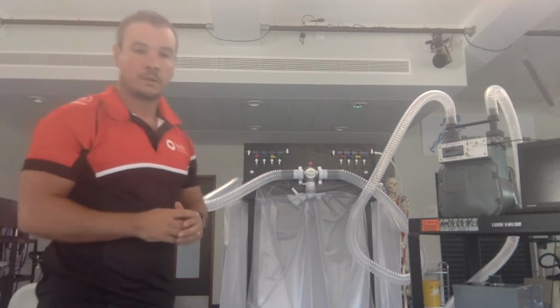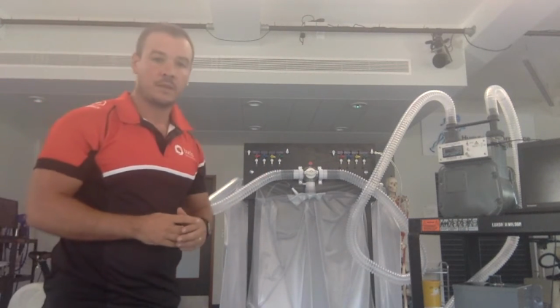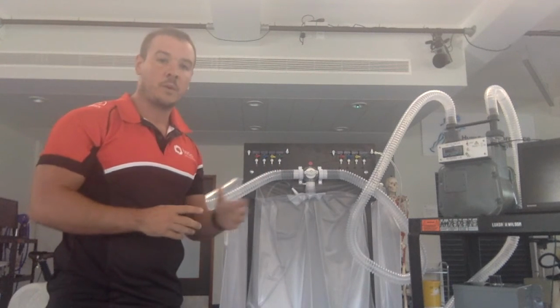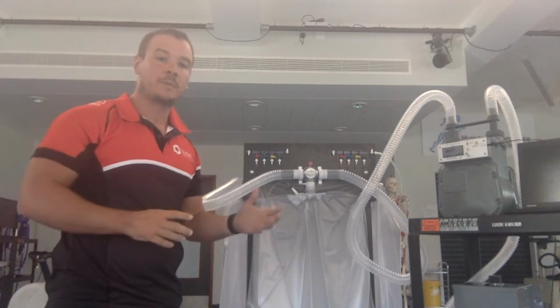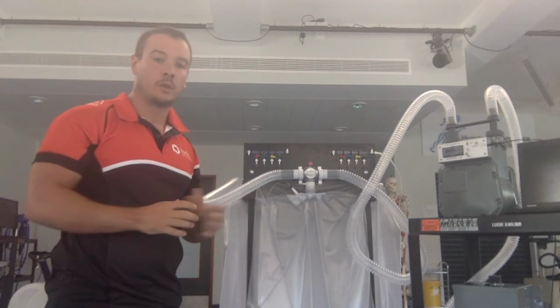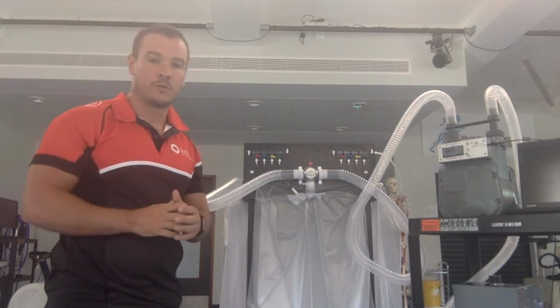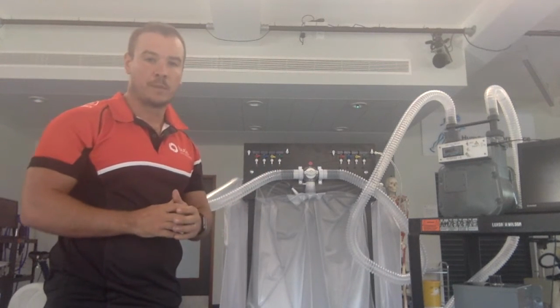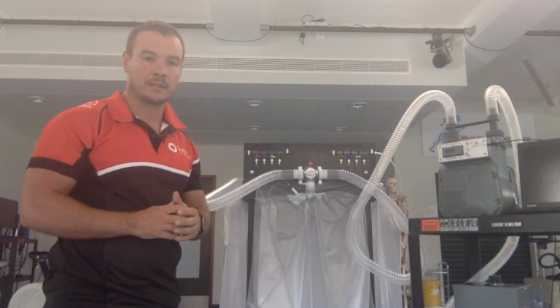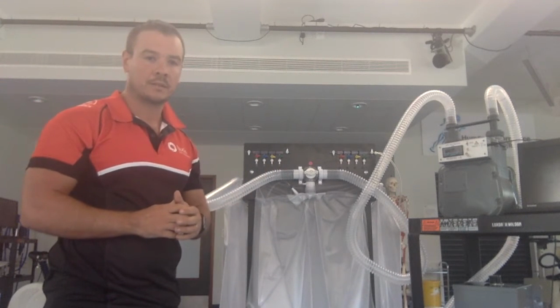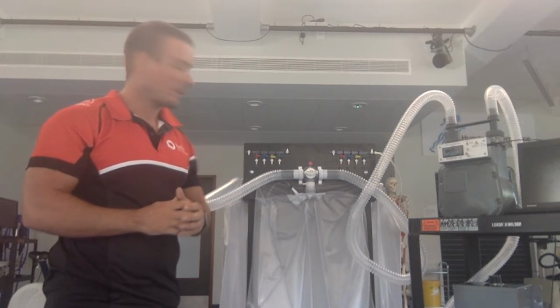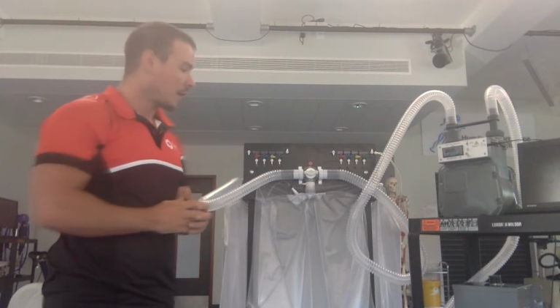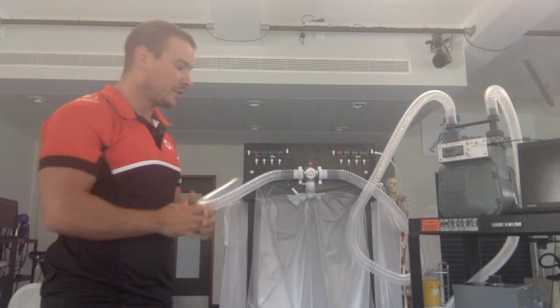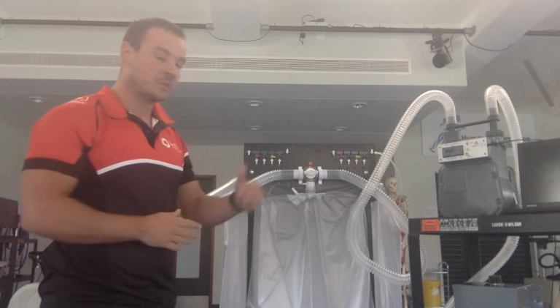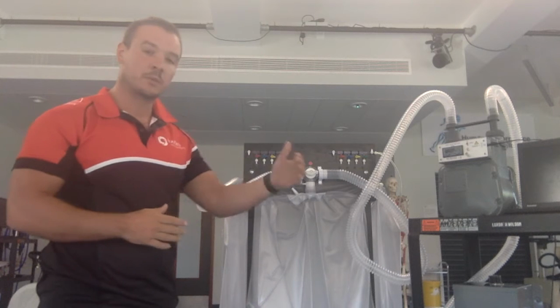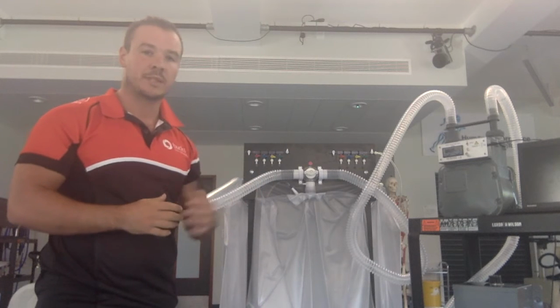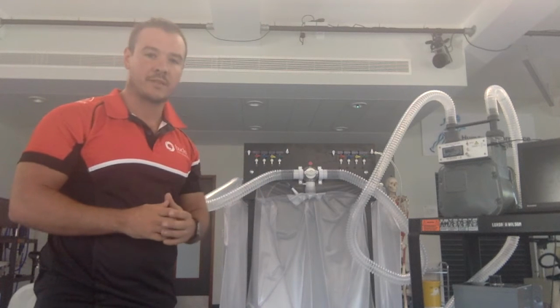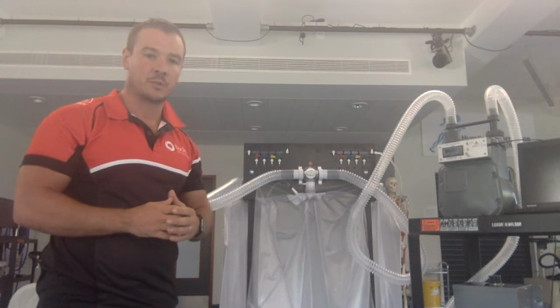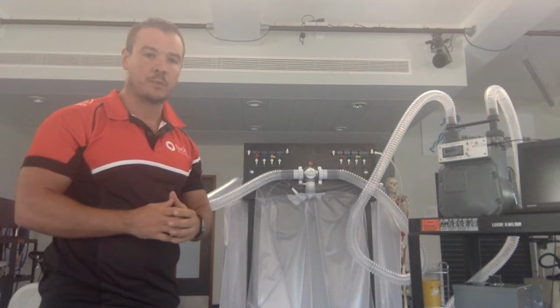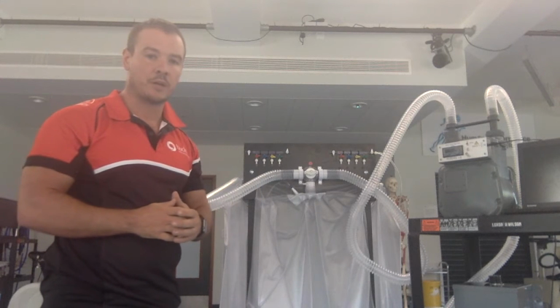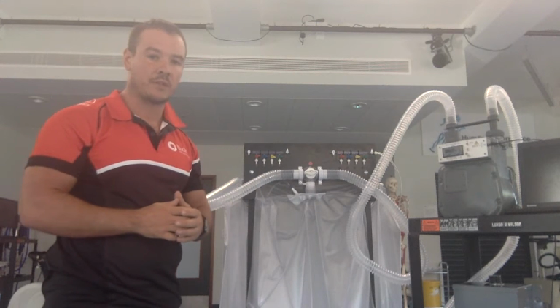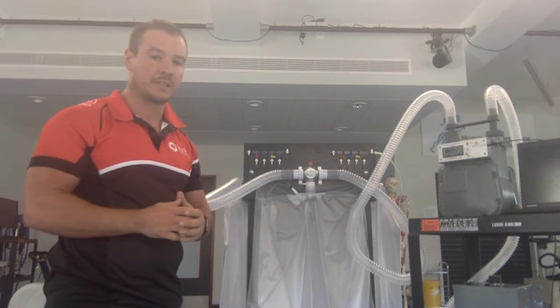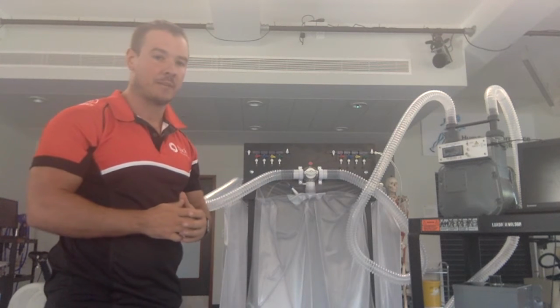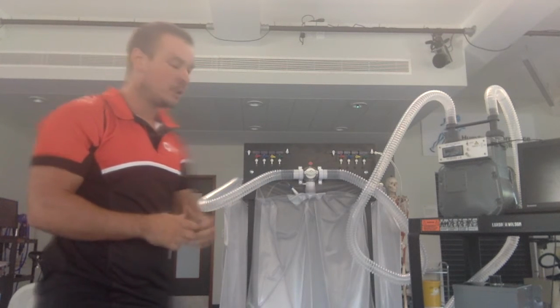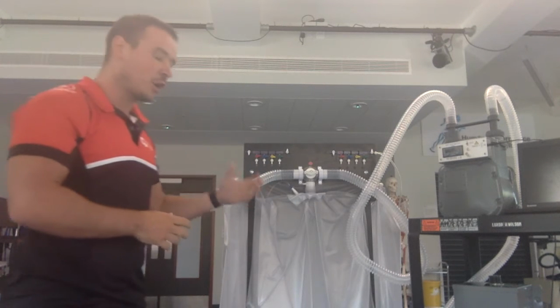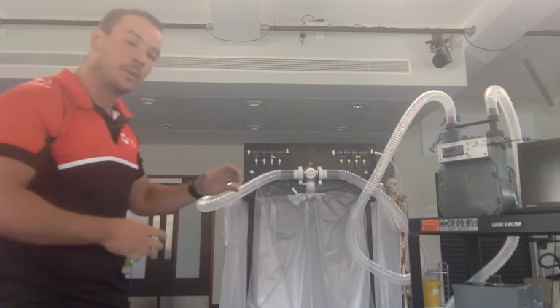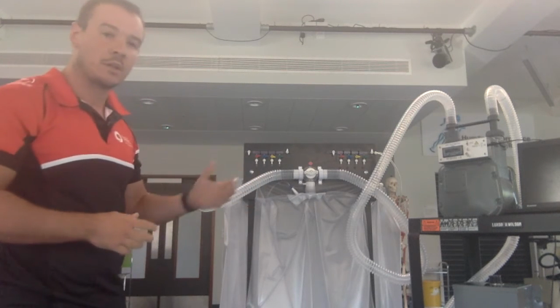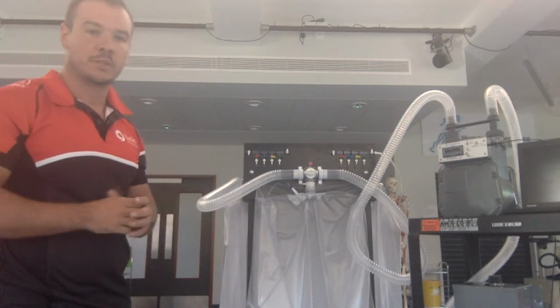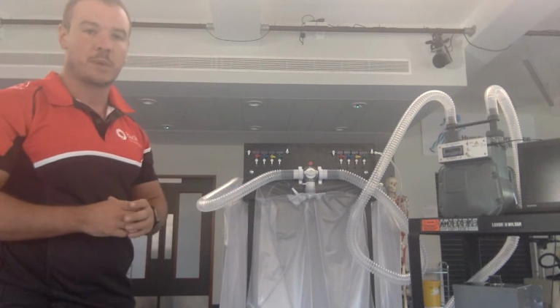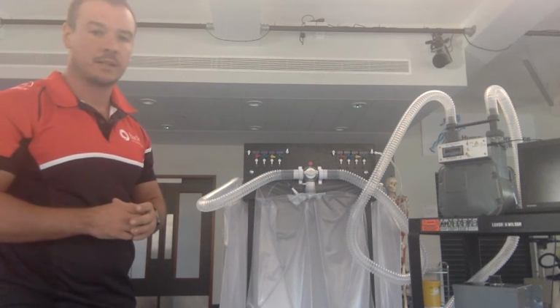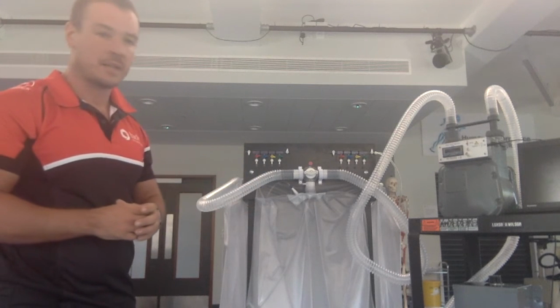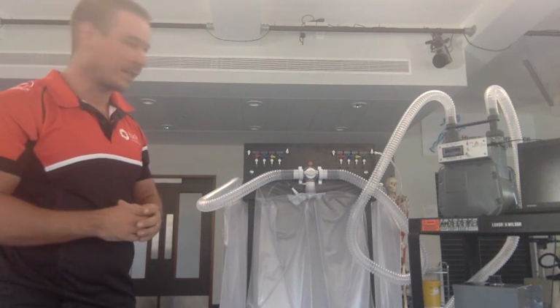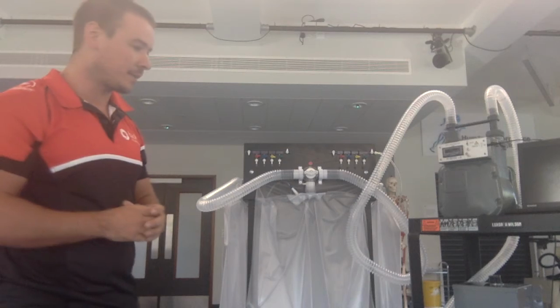If I want to empty all four bags, I can do this without switching the vacuum pump on and off each time — just open and close each bag as they empty.